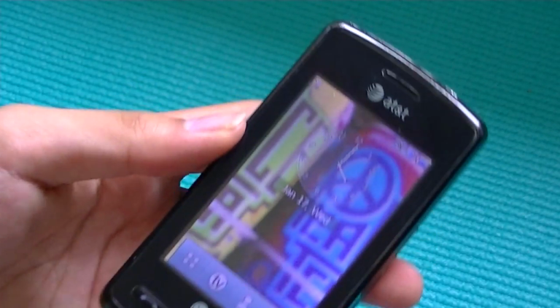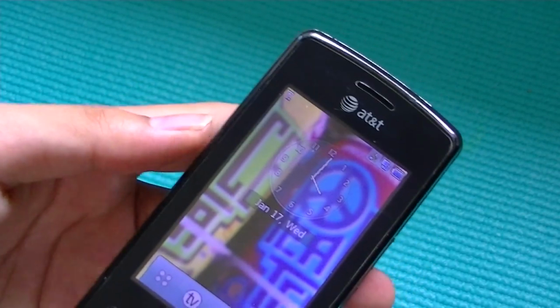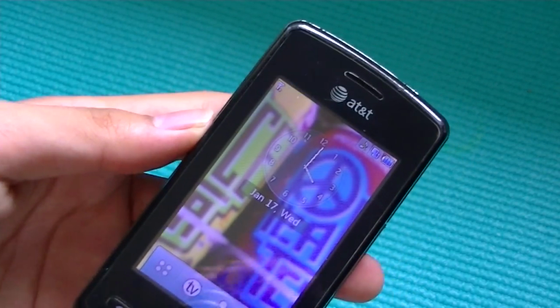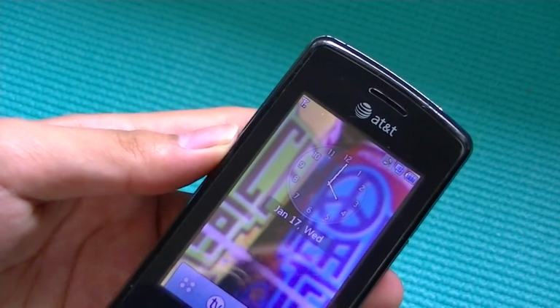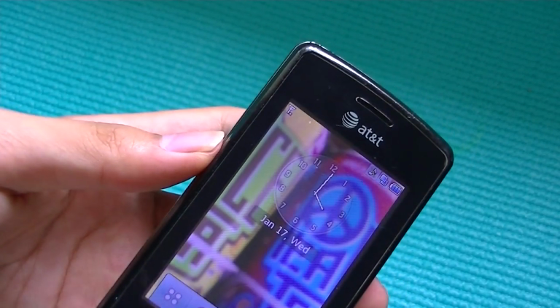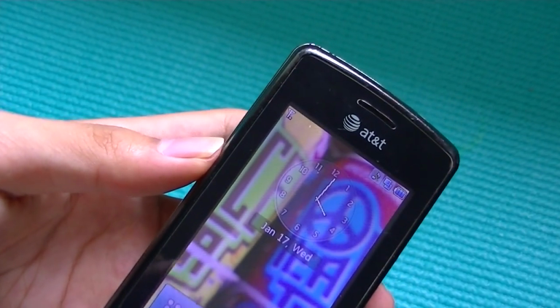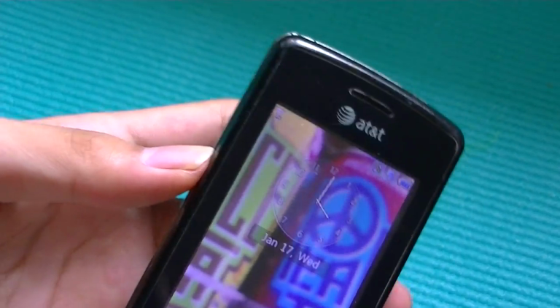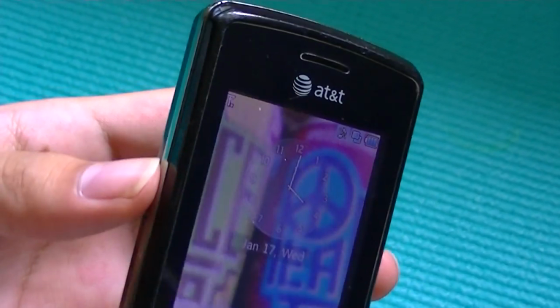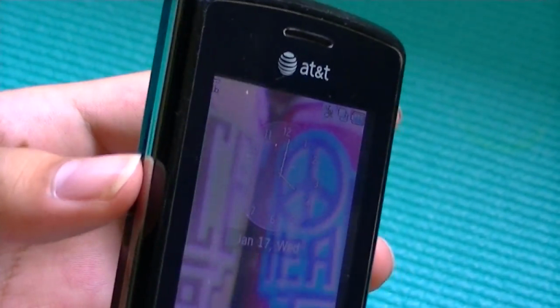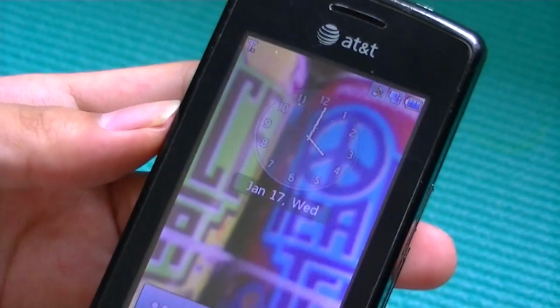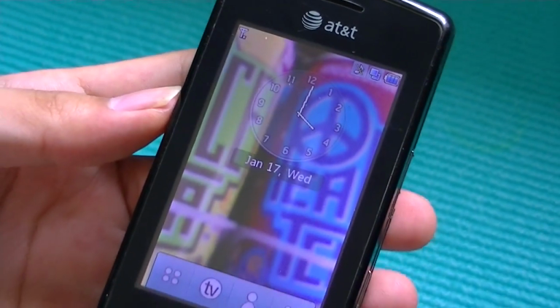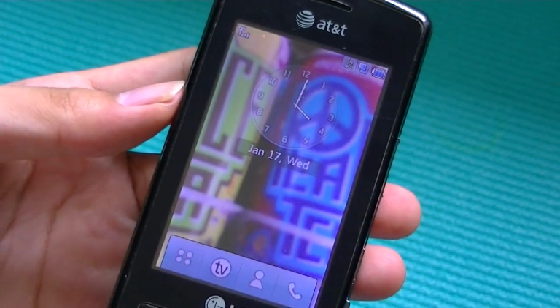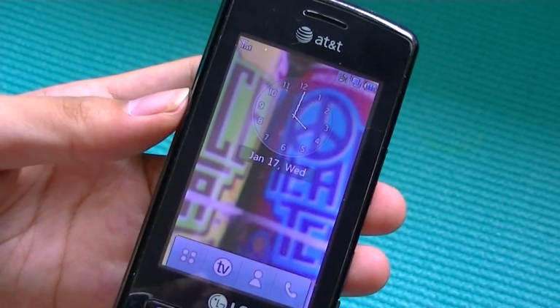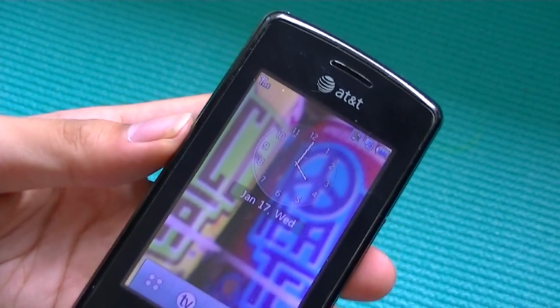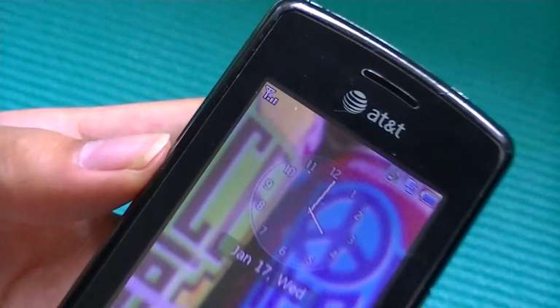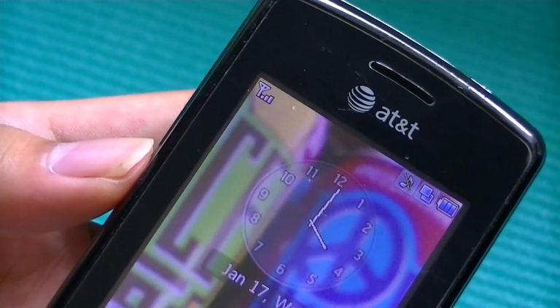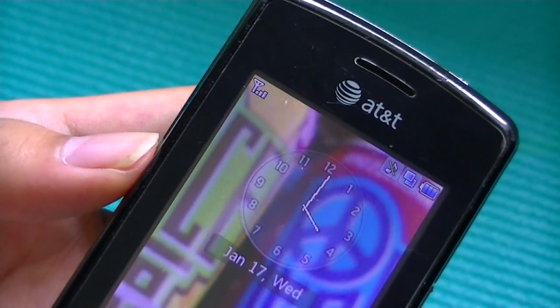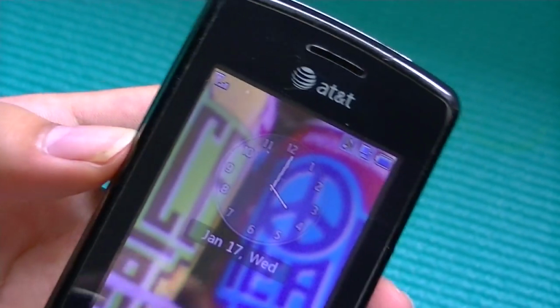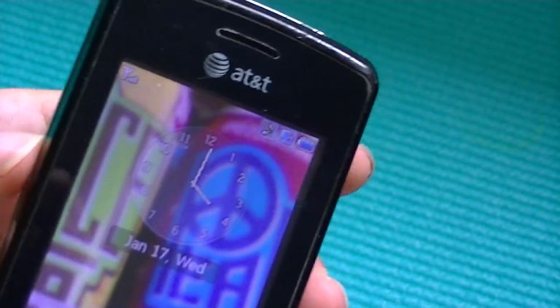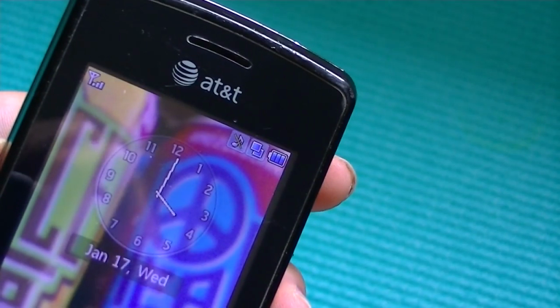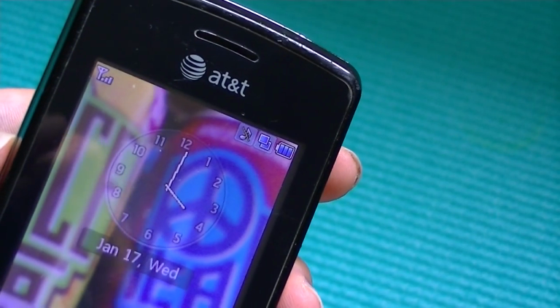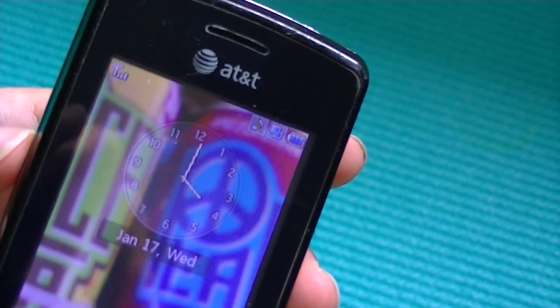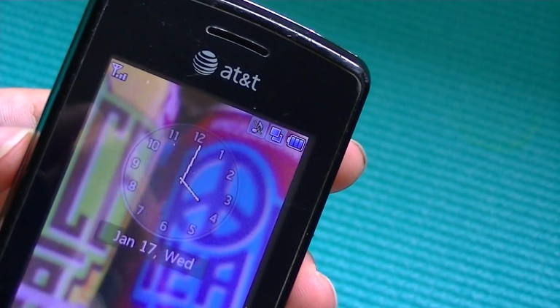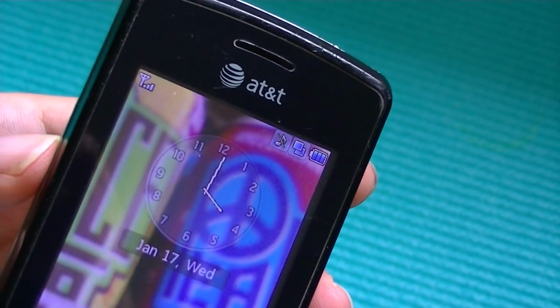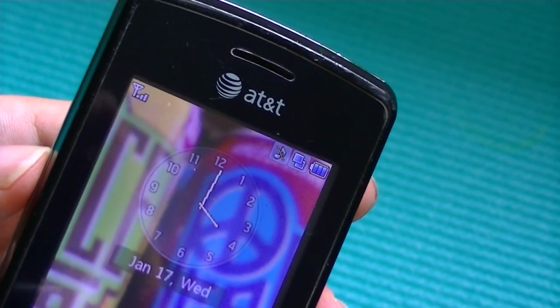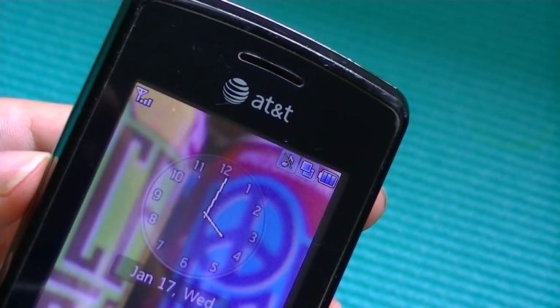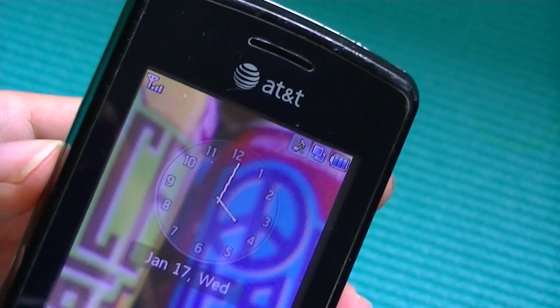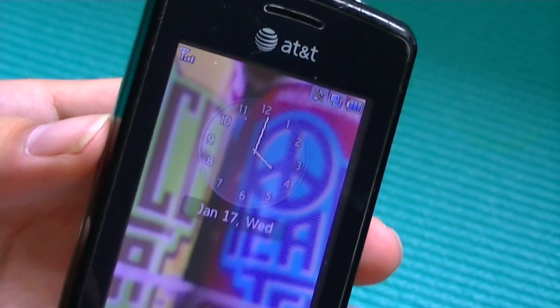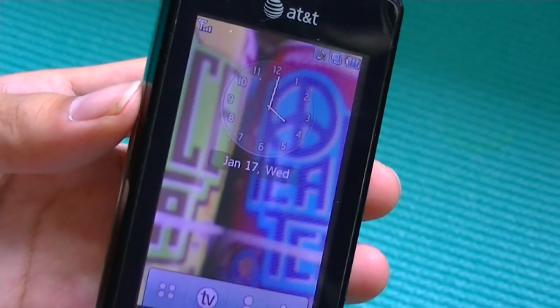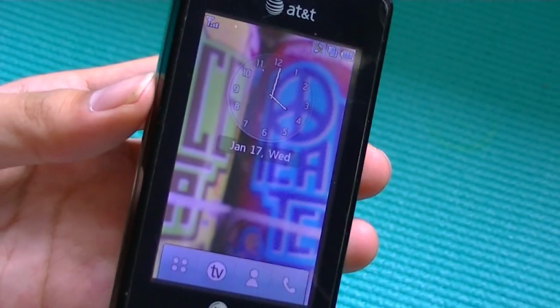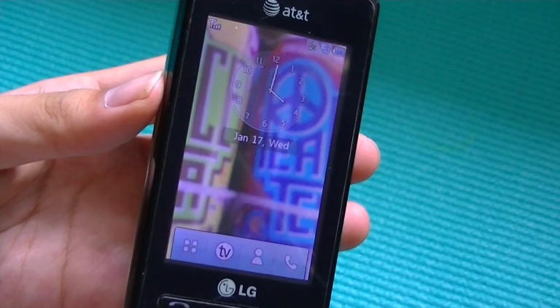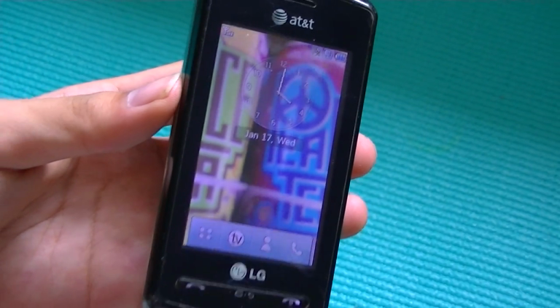Reception quality and sound quality on this phone are very good. We found that we were always able to have reception quality in our area, and the battery life was also pretty decent. It lasted around three days before we had to recharge it, with moderate usage.